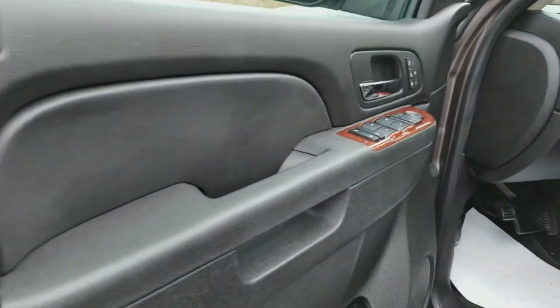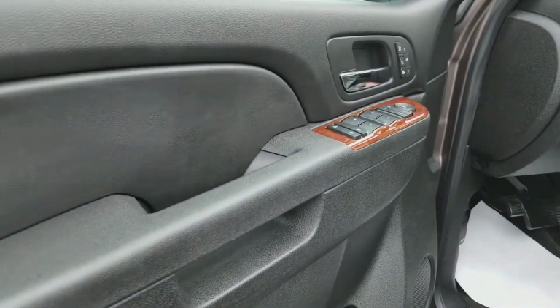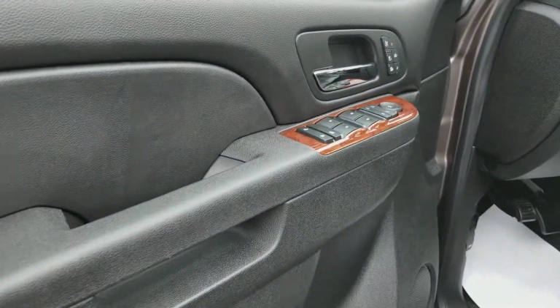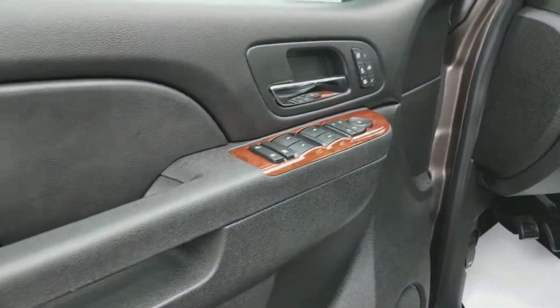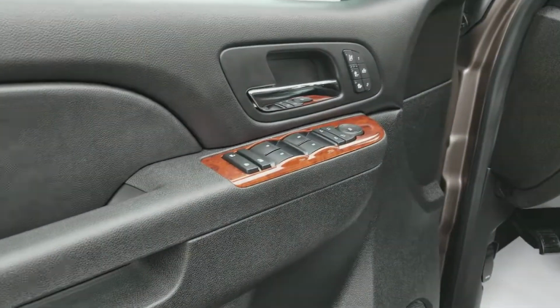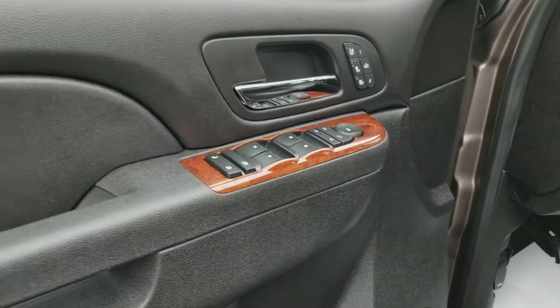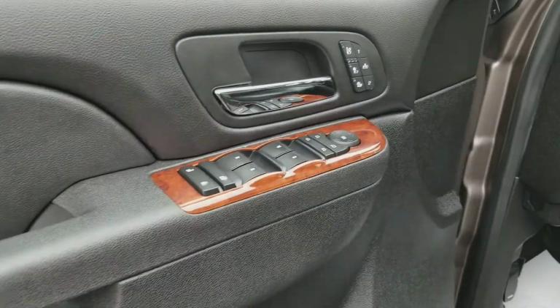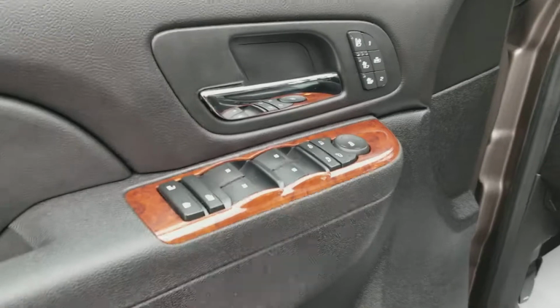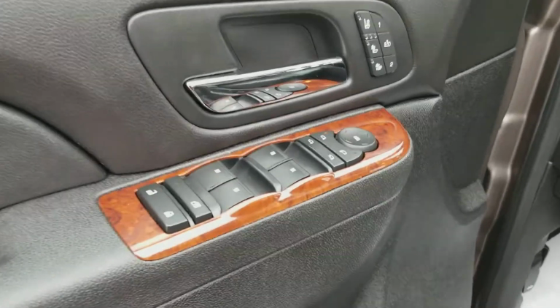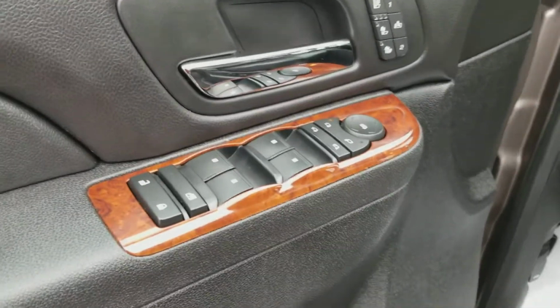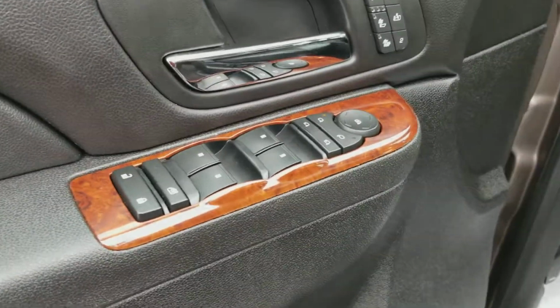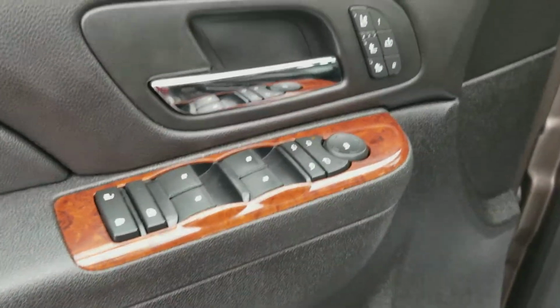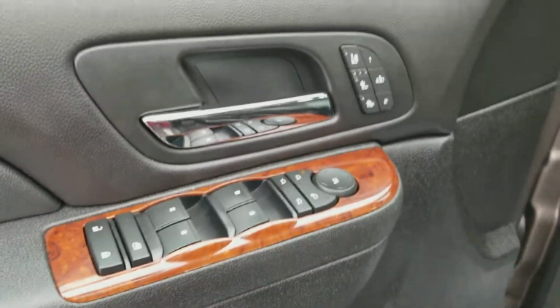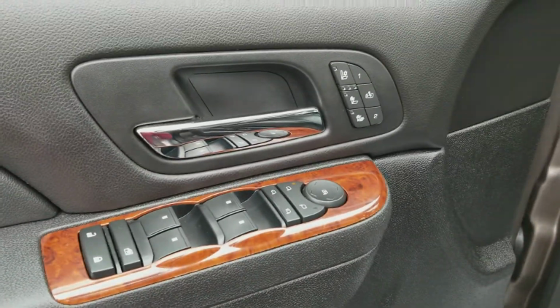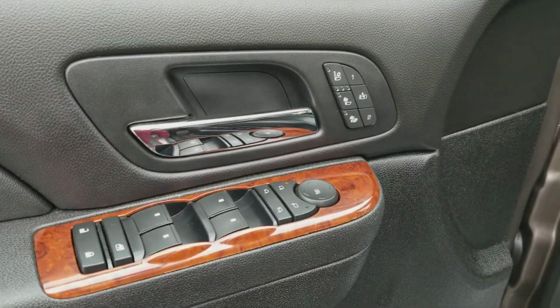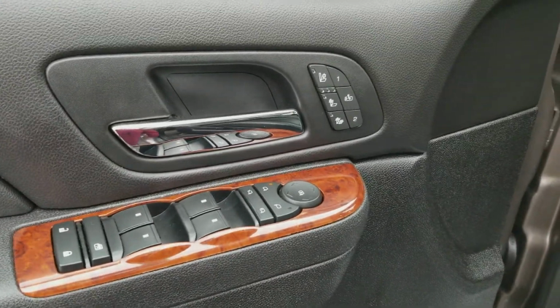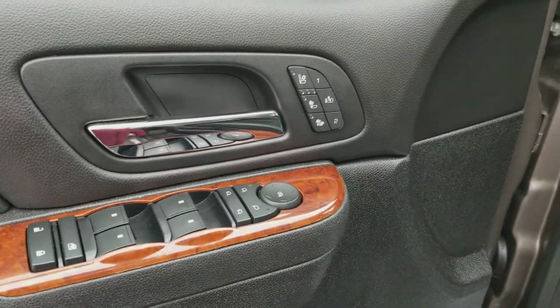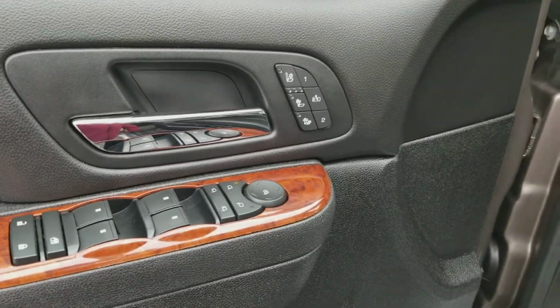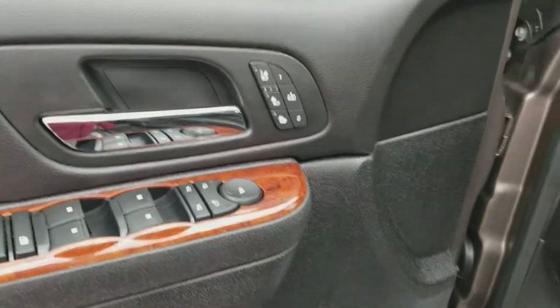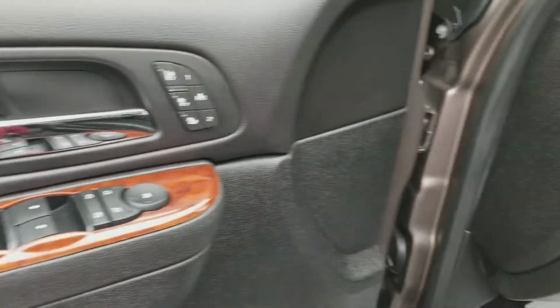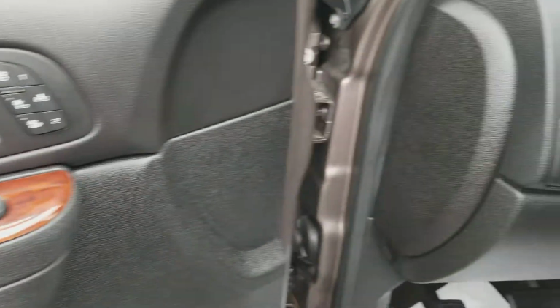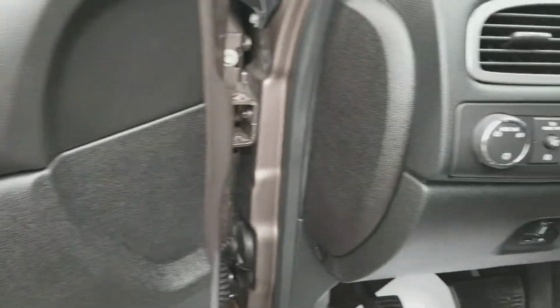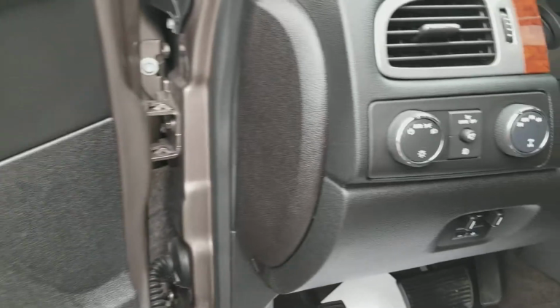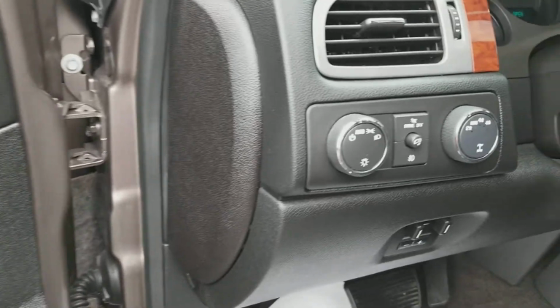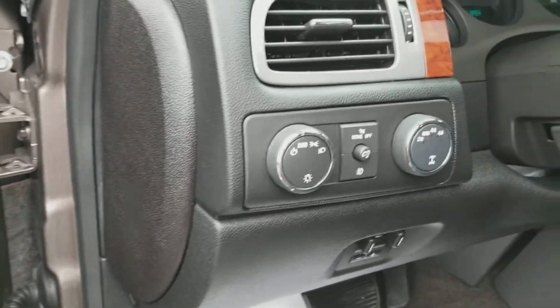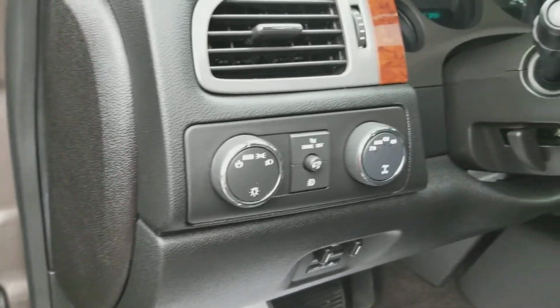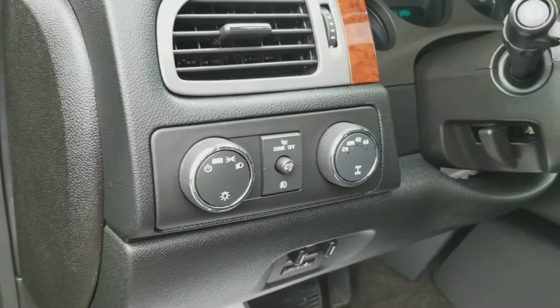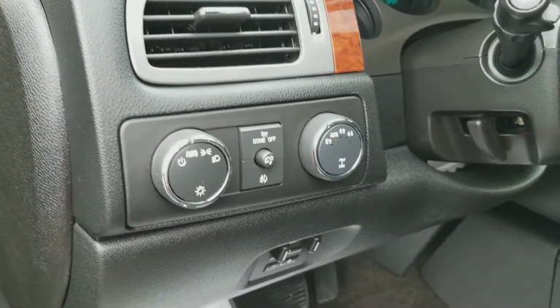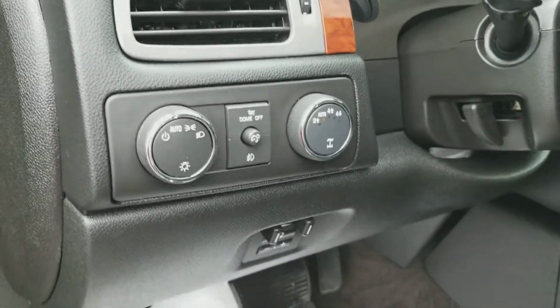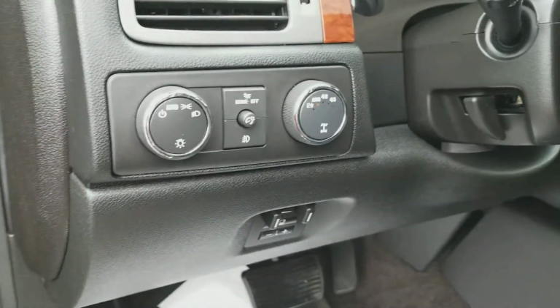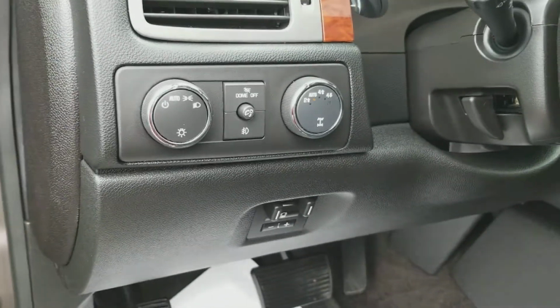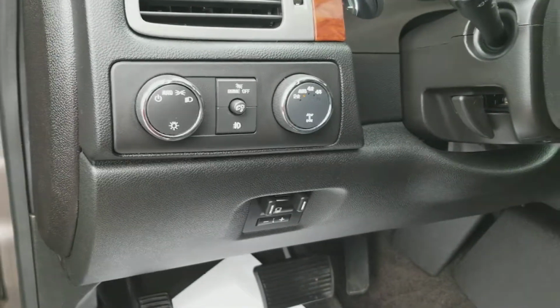Power windows, power door locks, power mirrors. Heated and cooled leather seats with memory seating. Automatic headlights, four-wheel drive, and a trailer brake controller.